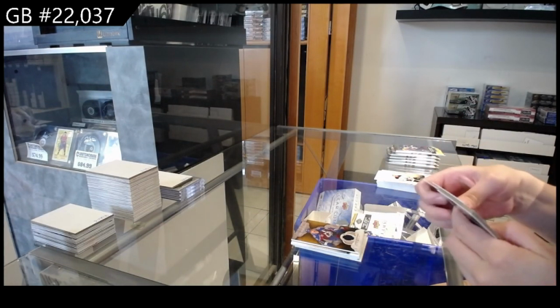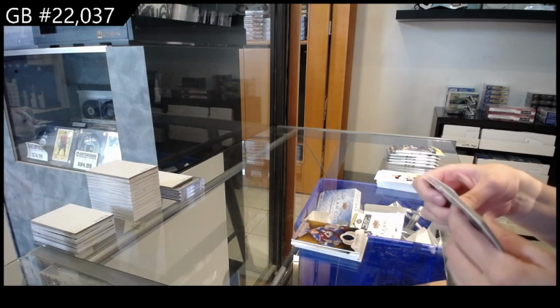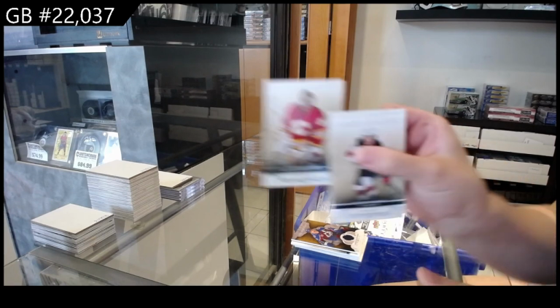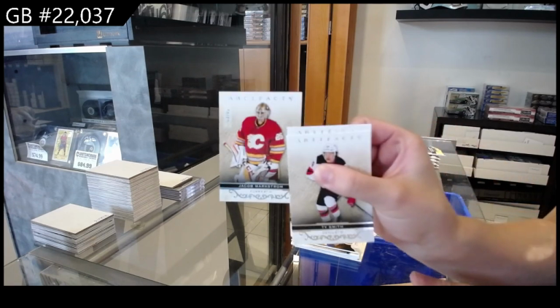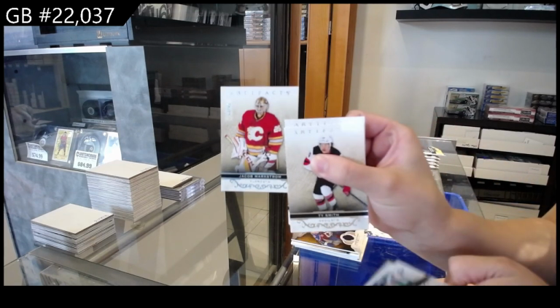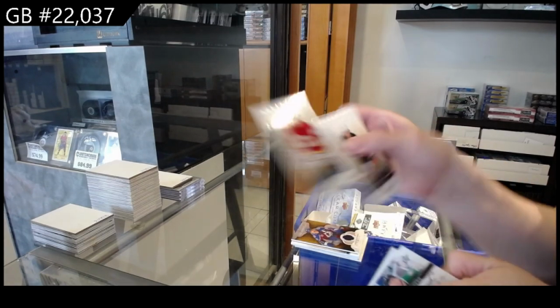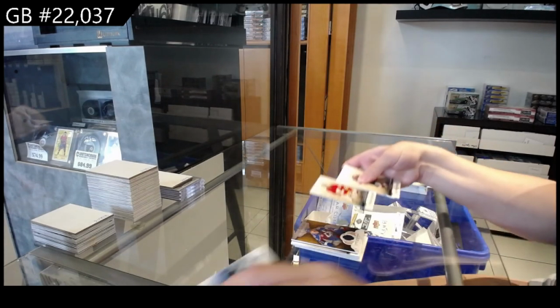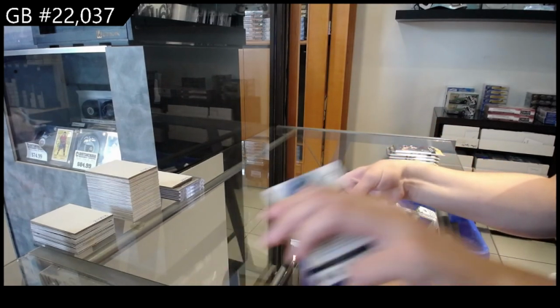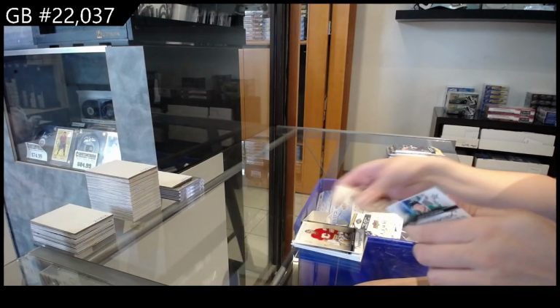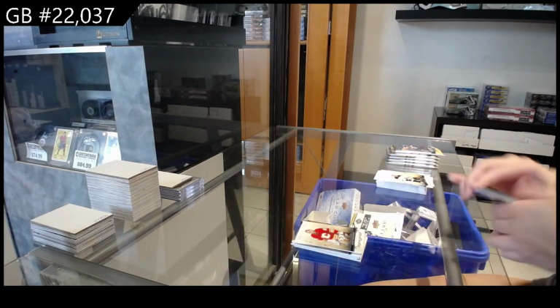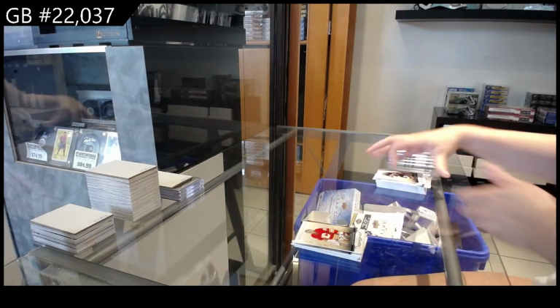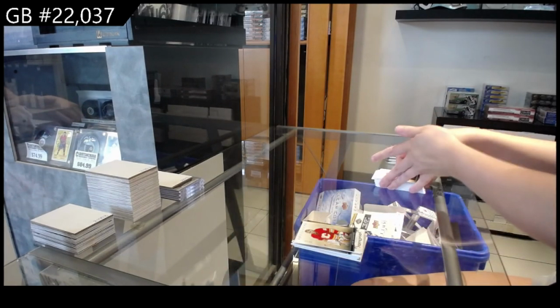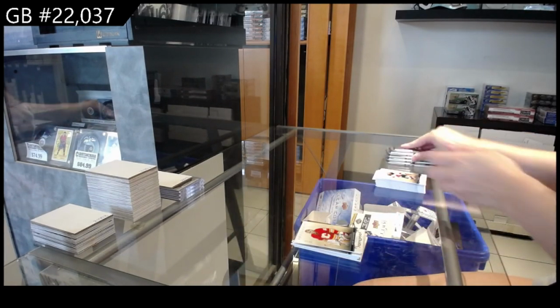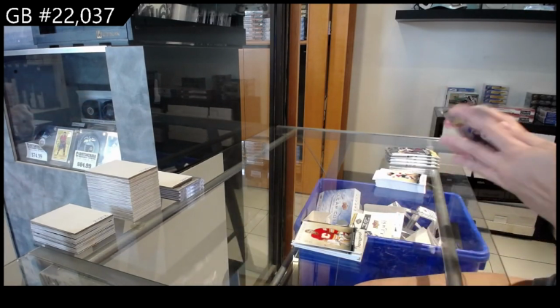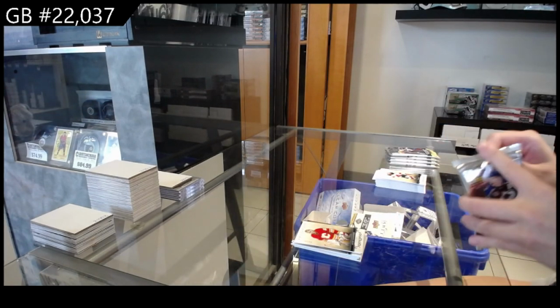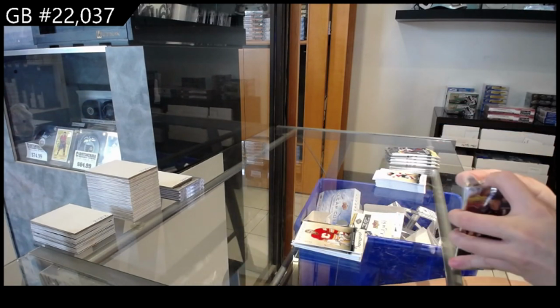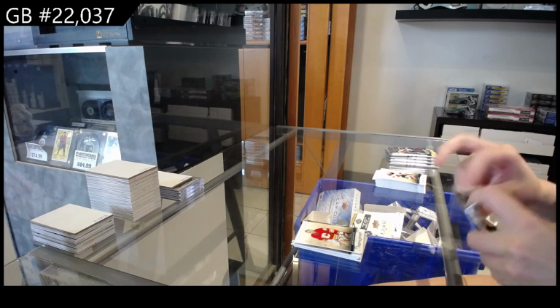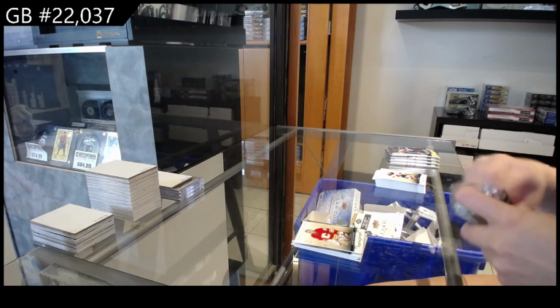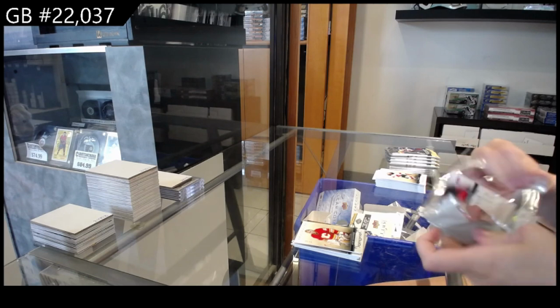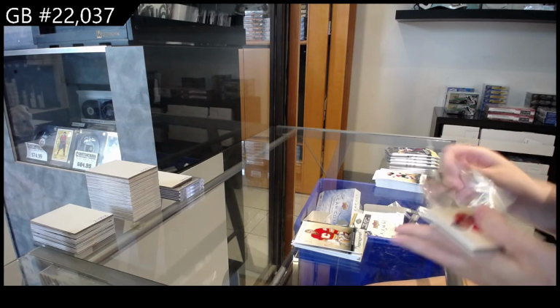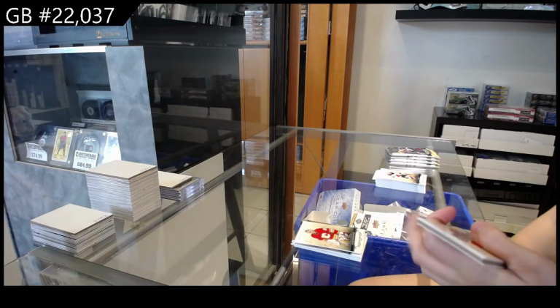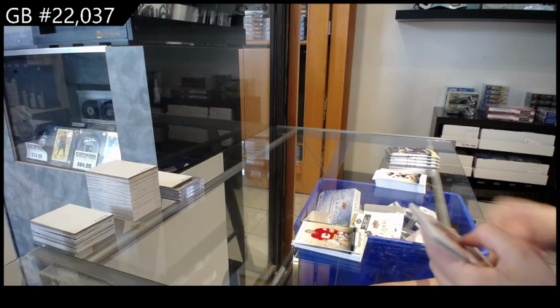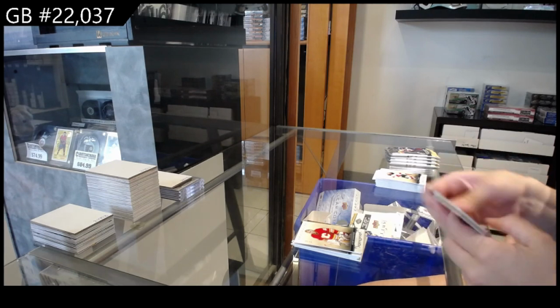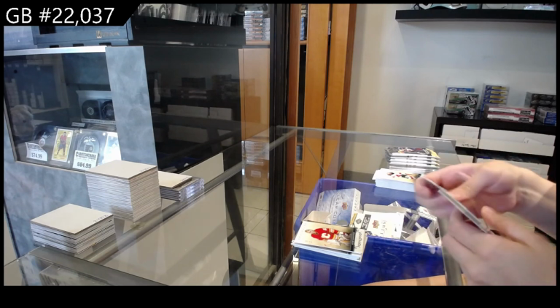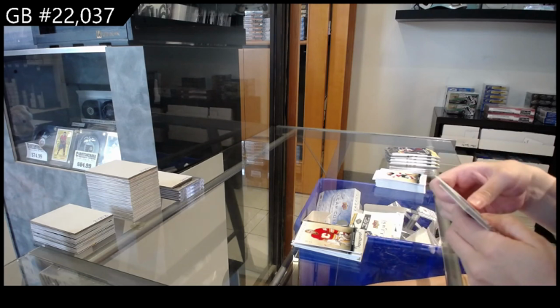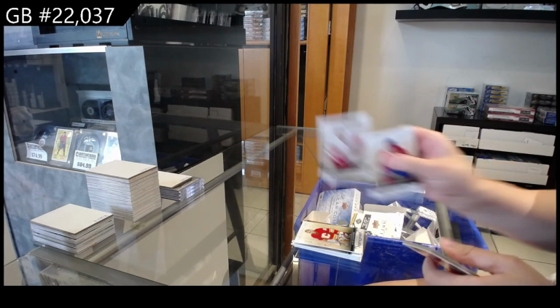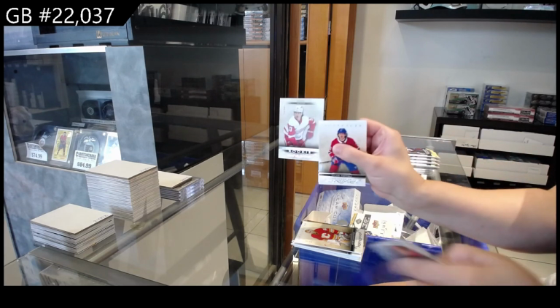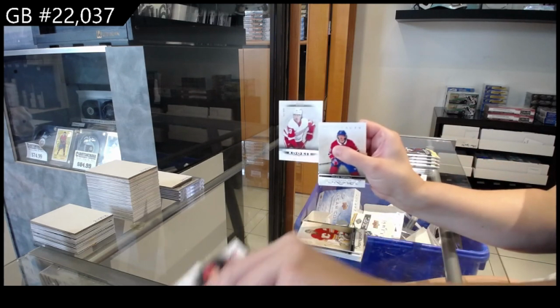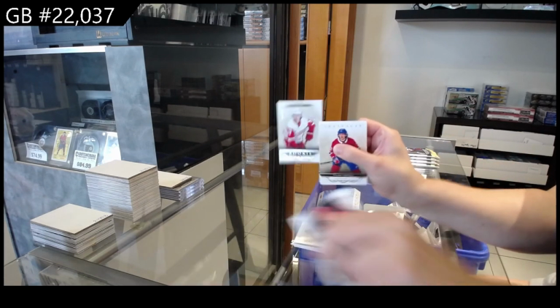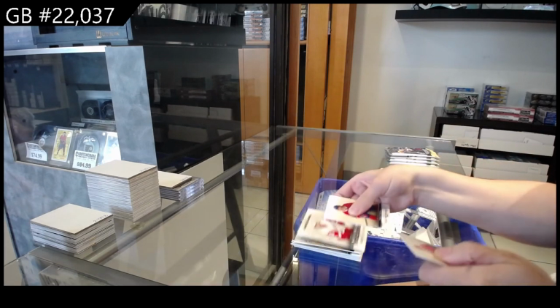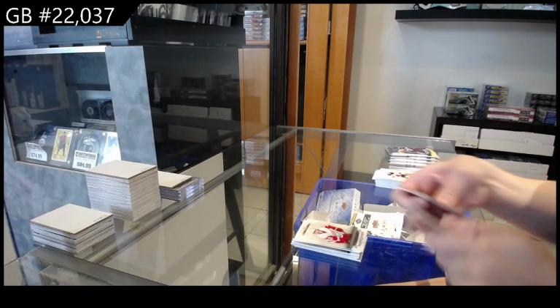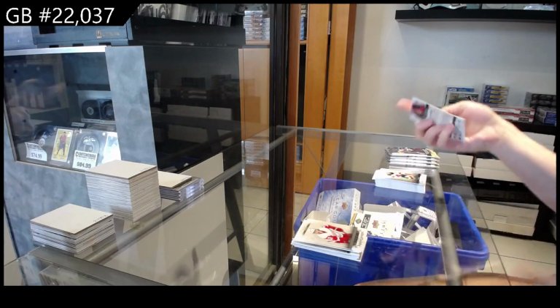Numbered to 85 for the Flames — Jakob Markstrom. Numbered to 999, Rookie for Detroit — Upsider.